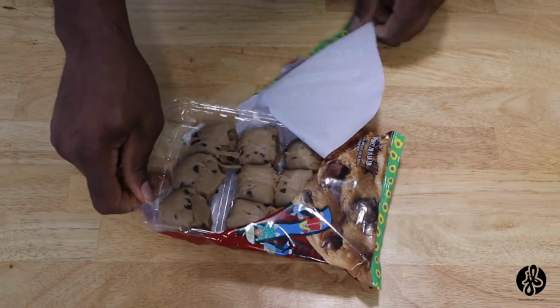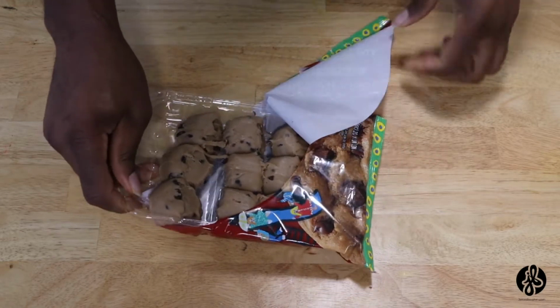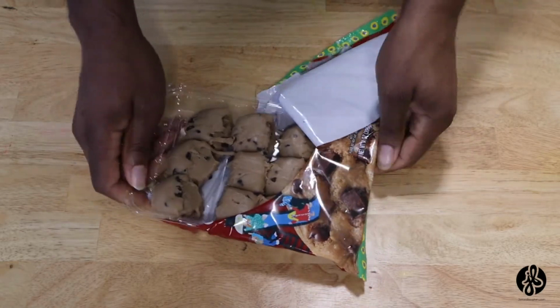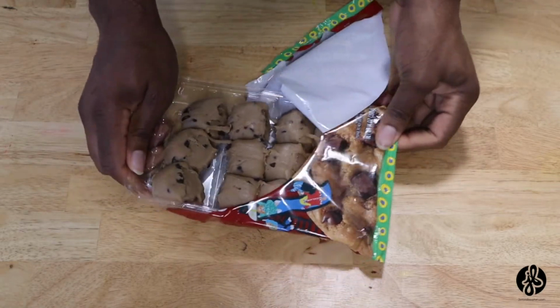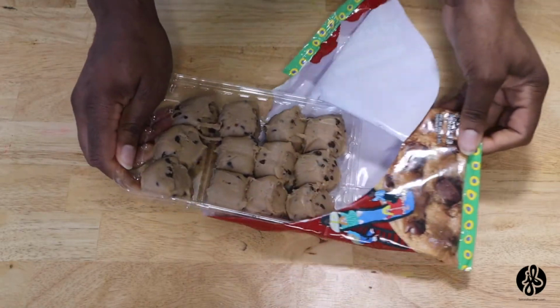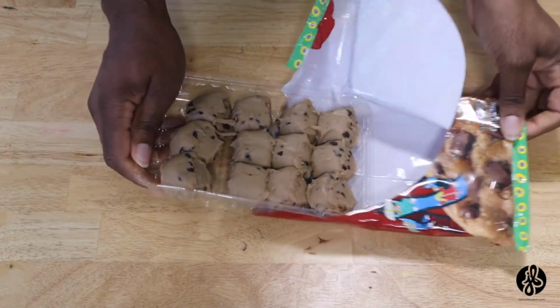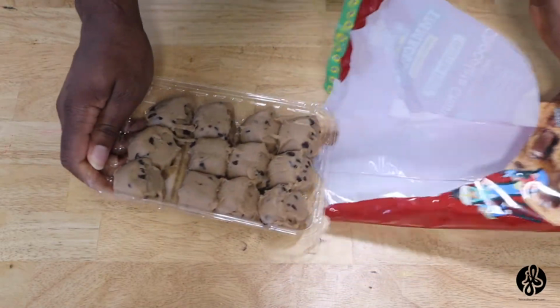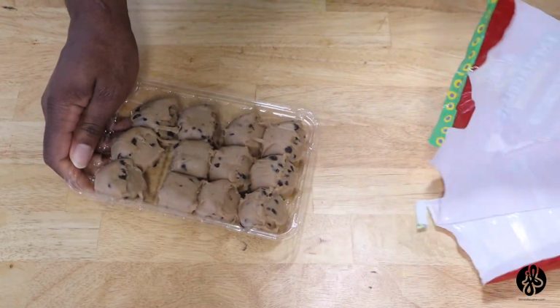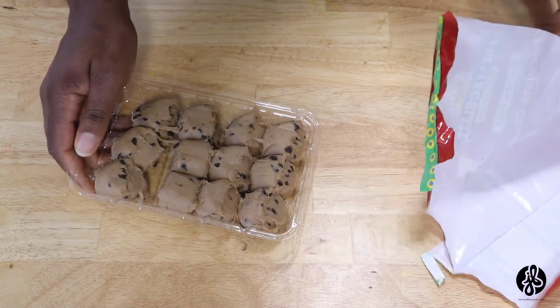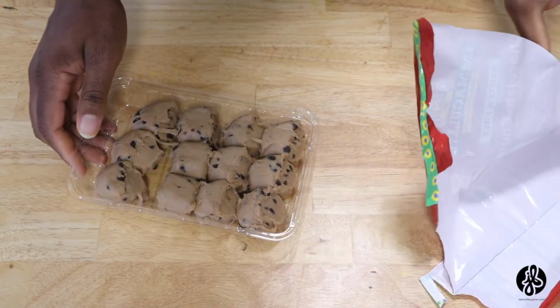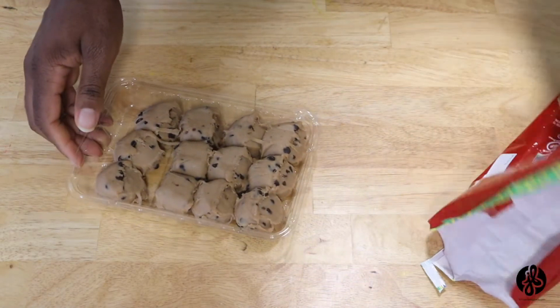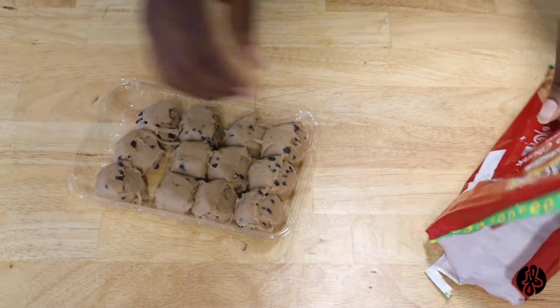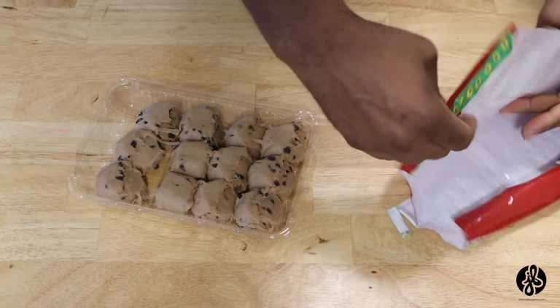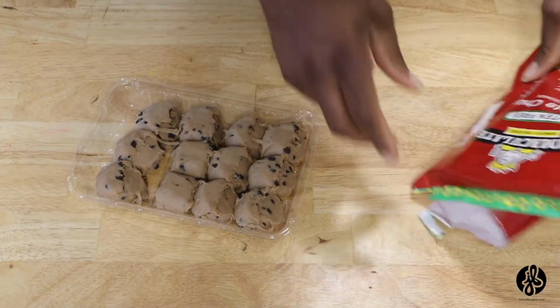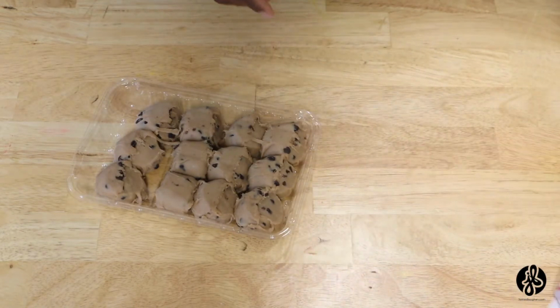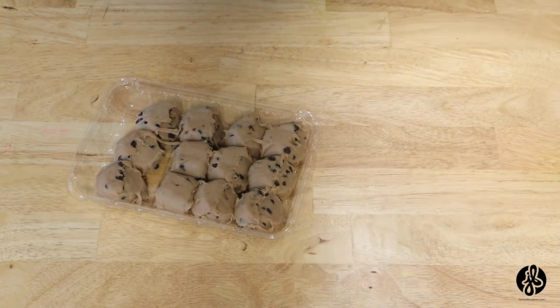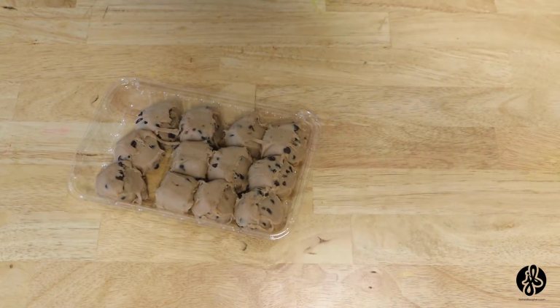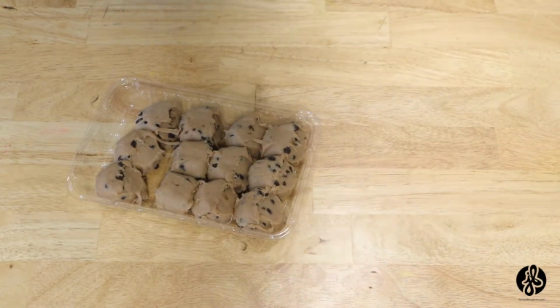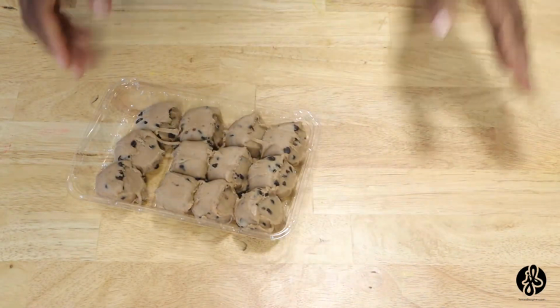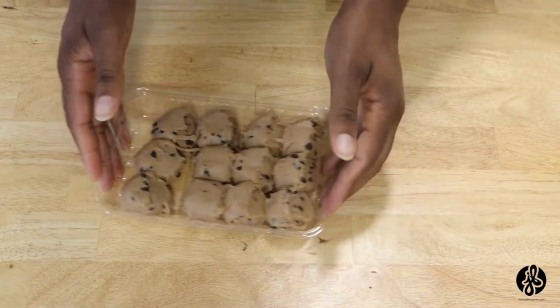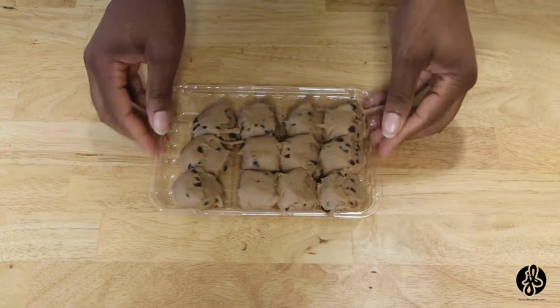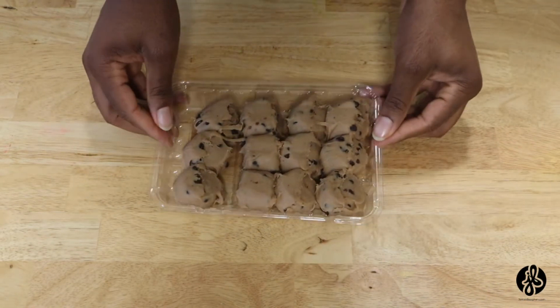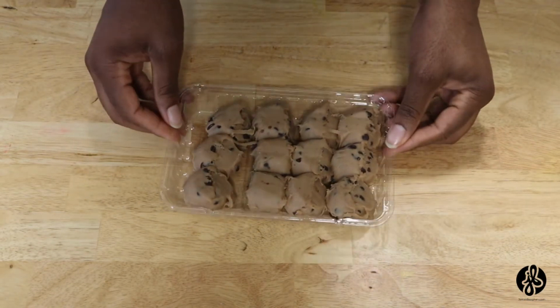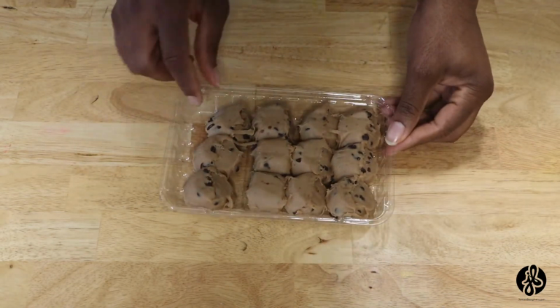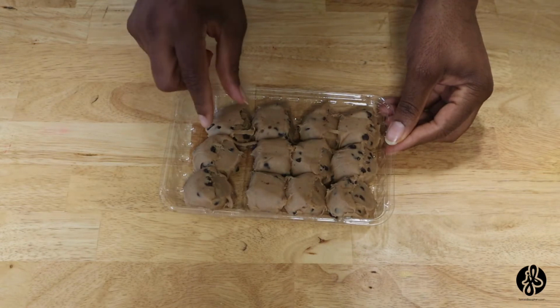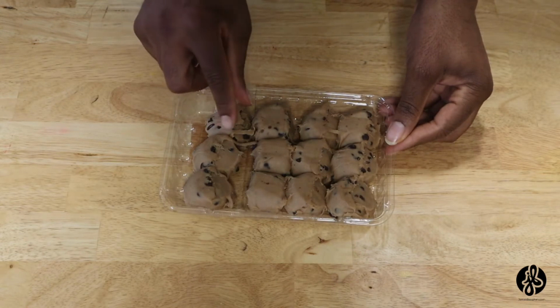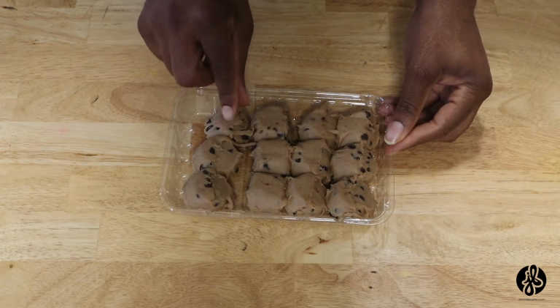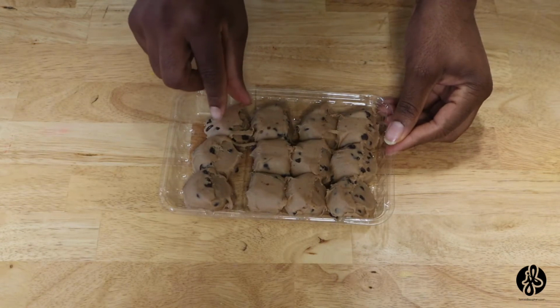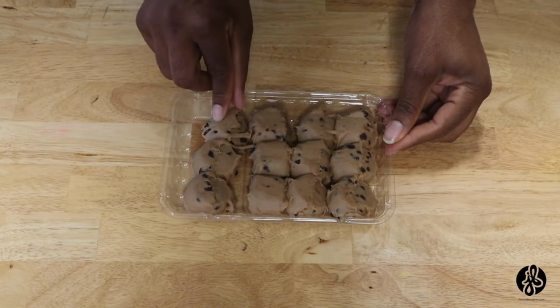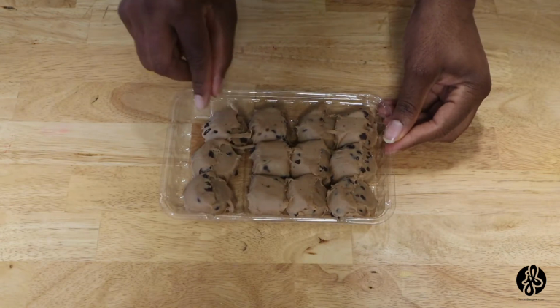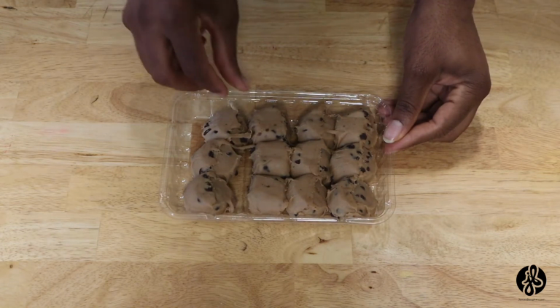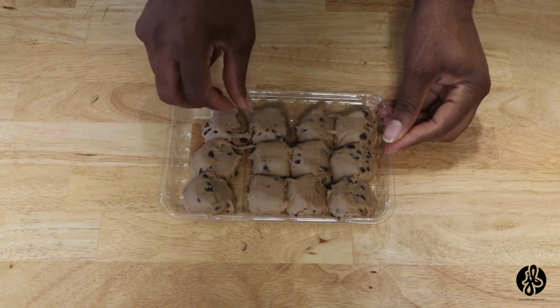Okay, they don't look too bad — I'll be honest. They look similar to the ones that I make. I make my own chocolate chip cookies, so let me see how these taste. I'm gonna get a bite — wait a minute.